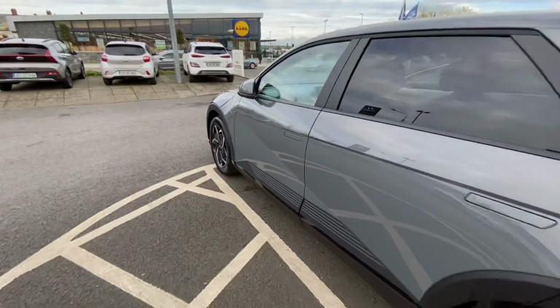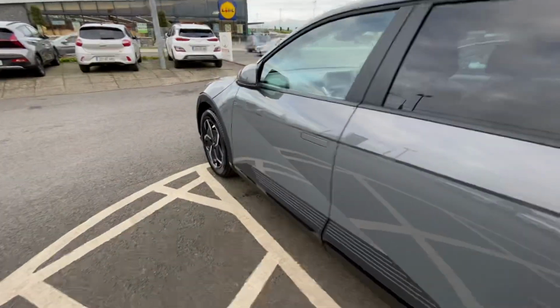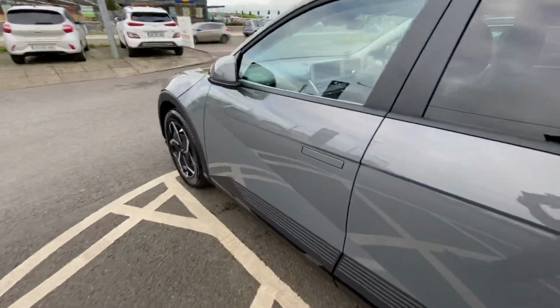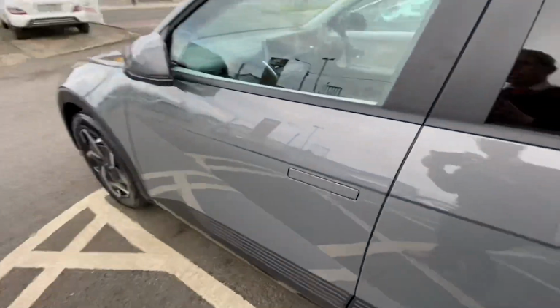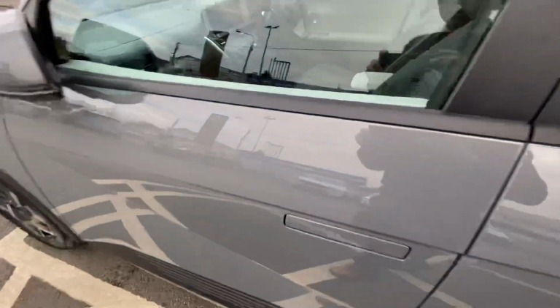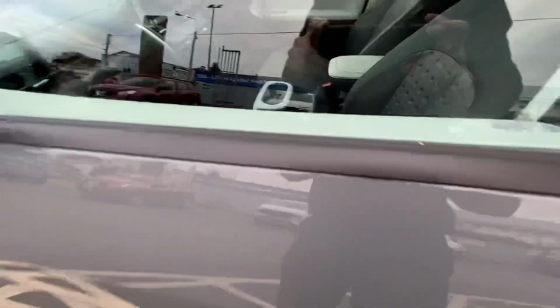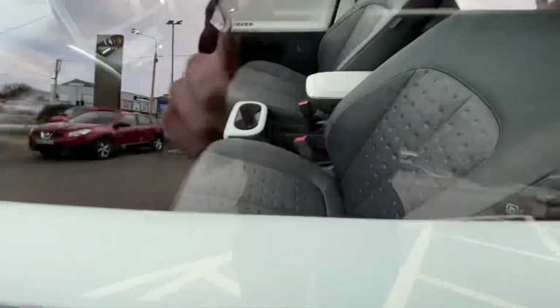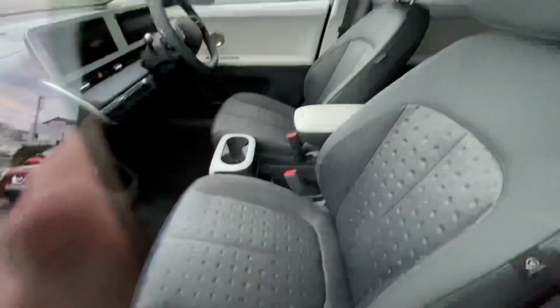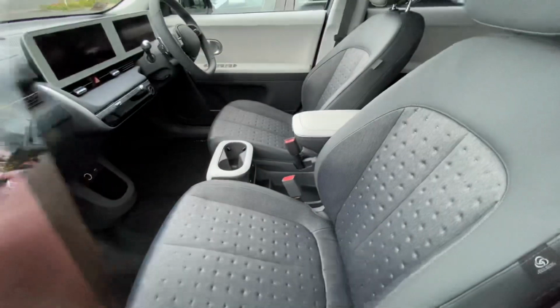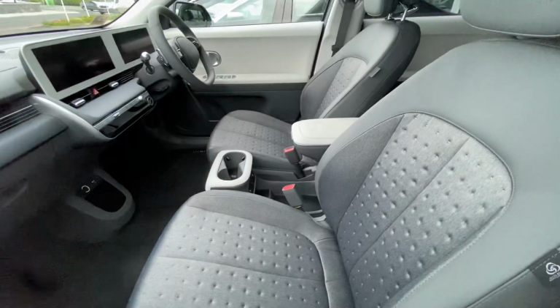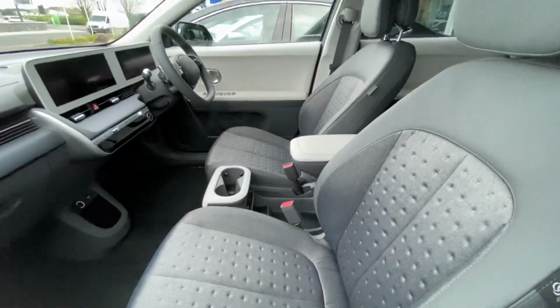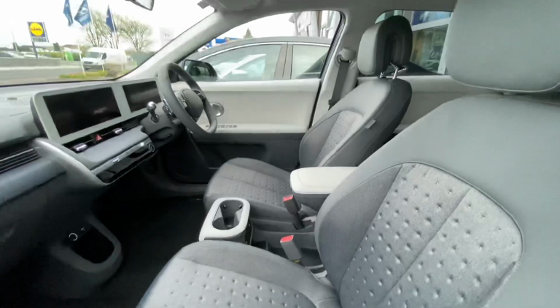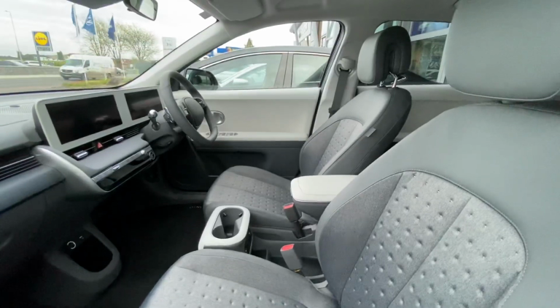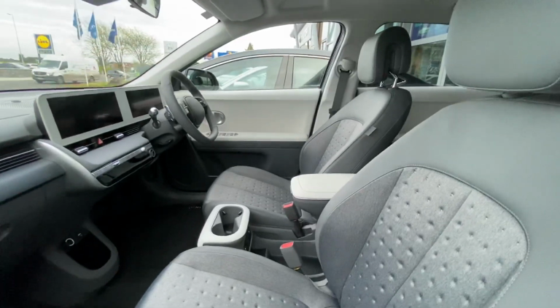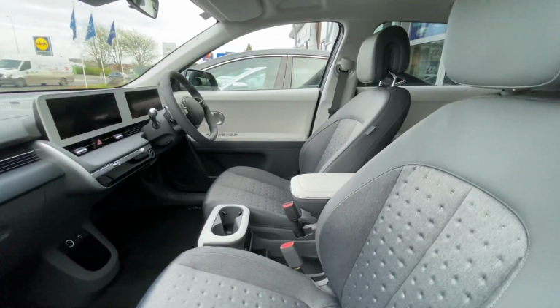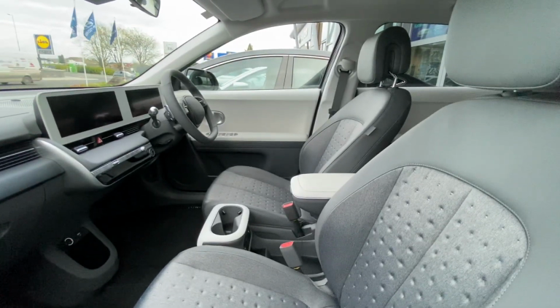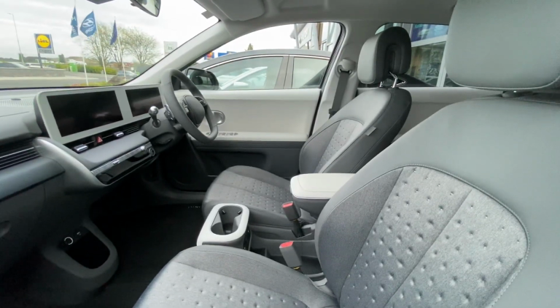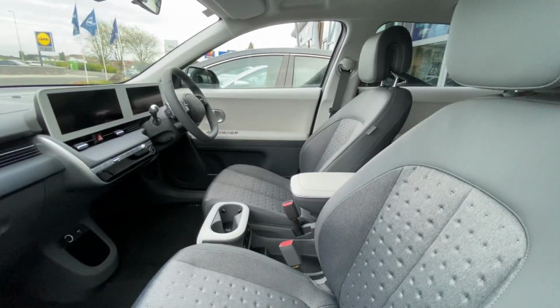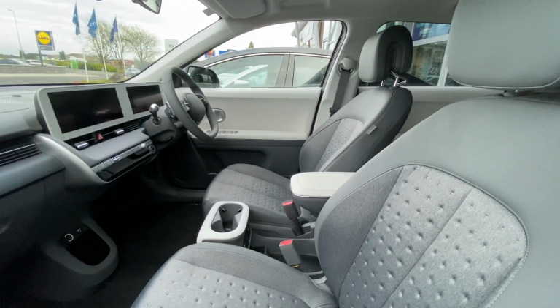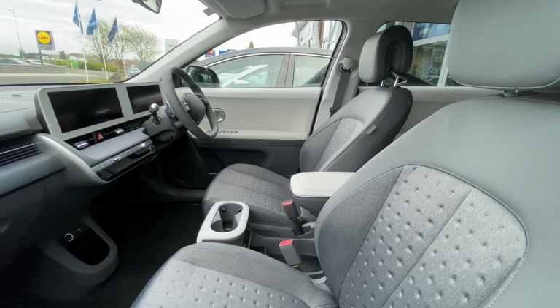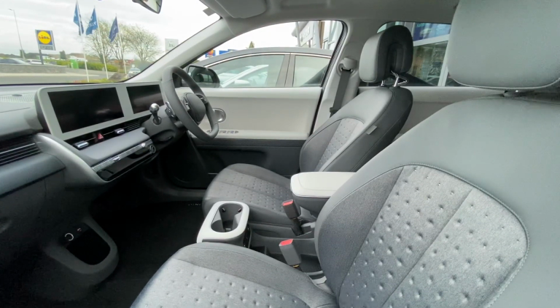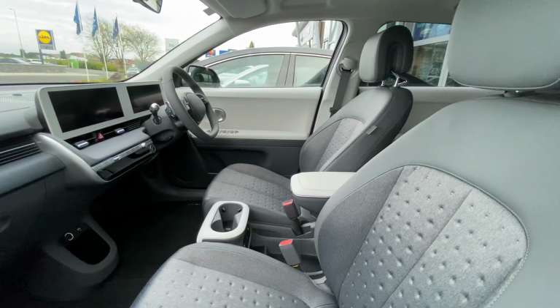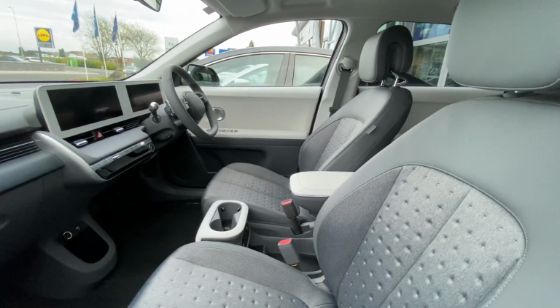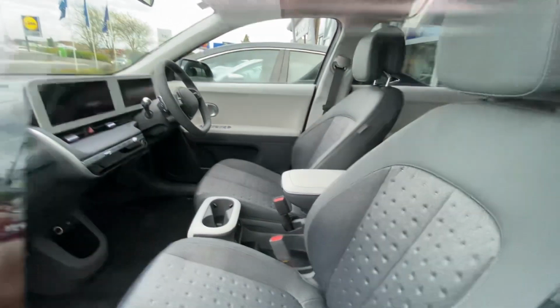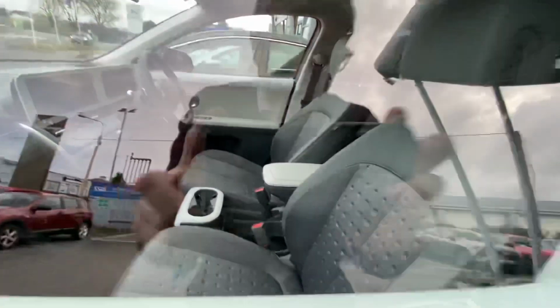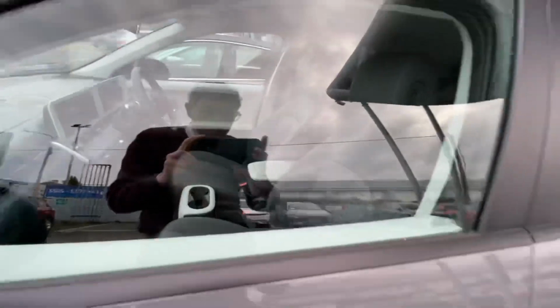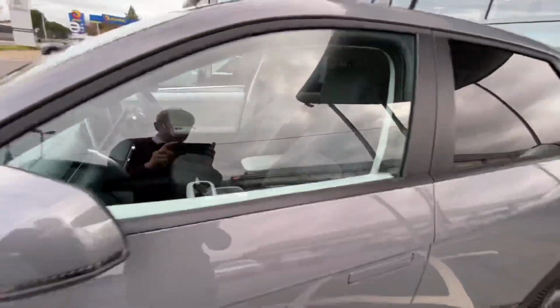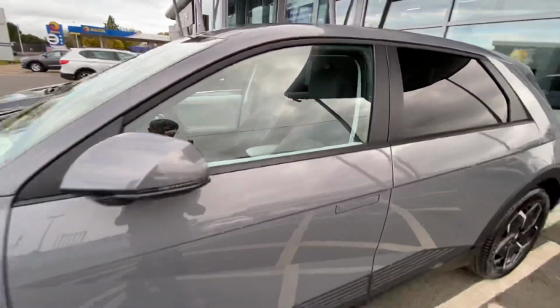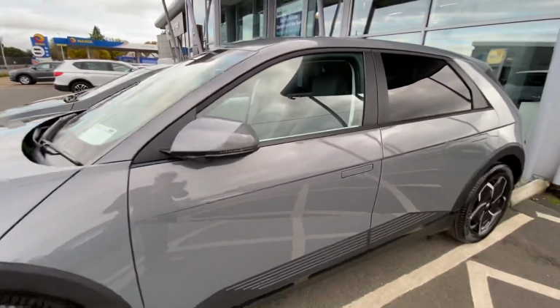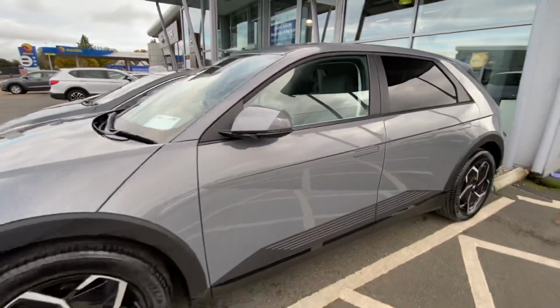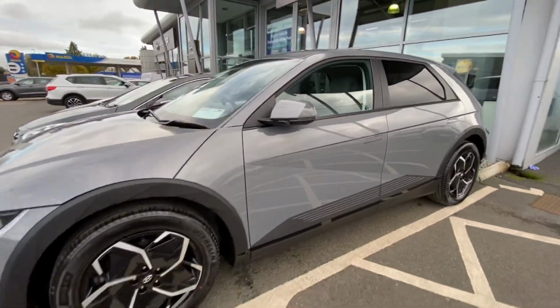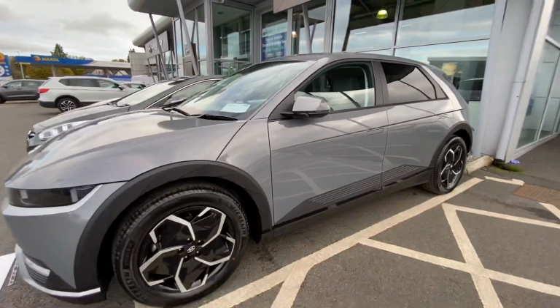That one there is an Executive Plus. So that's the interior — you get a dark half leather interior on Executive Plus. Thanks for watching.